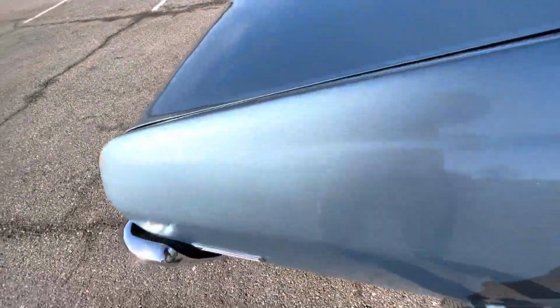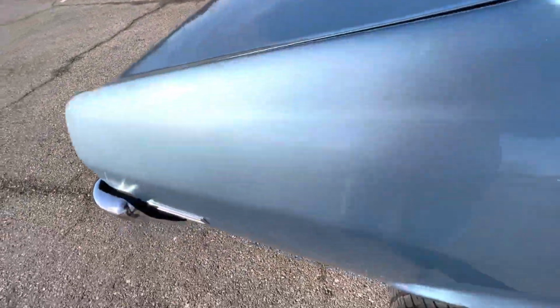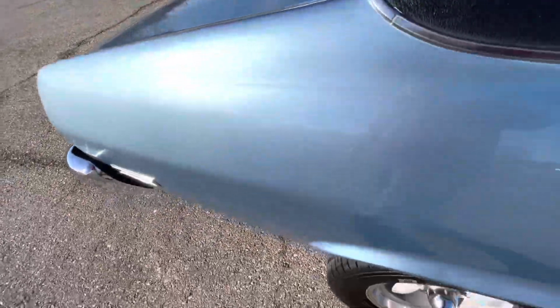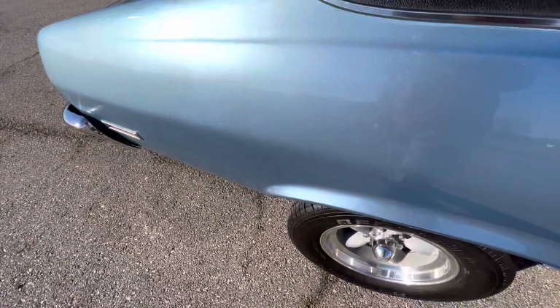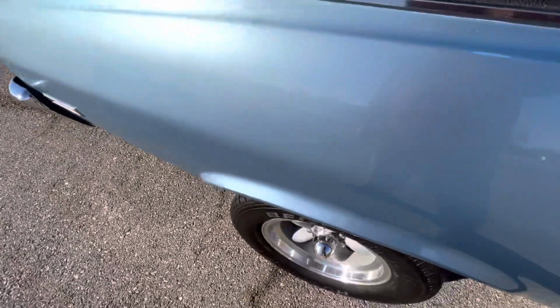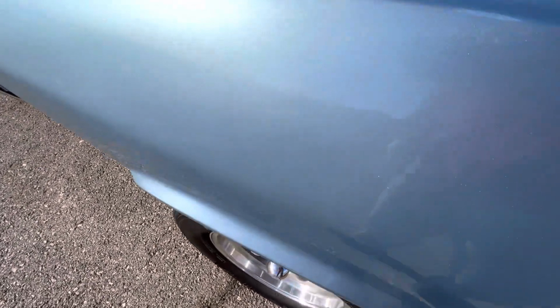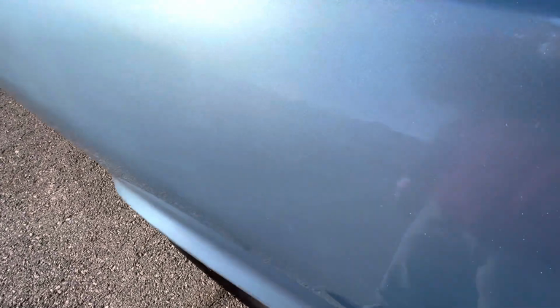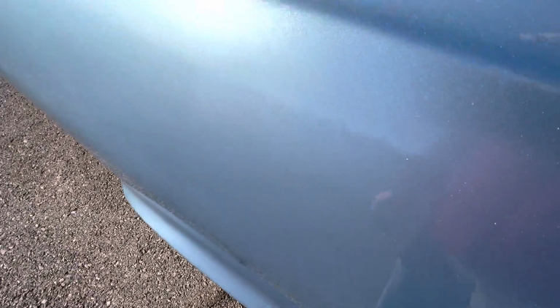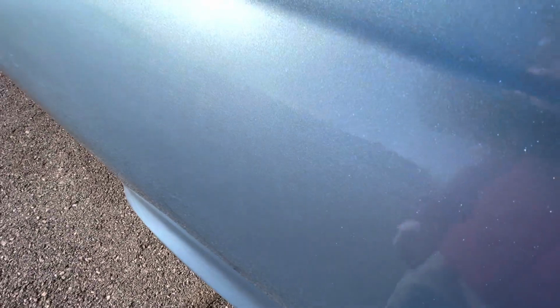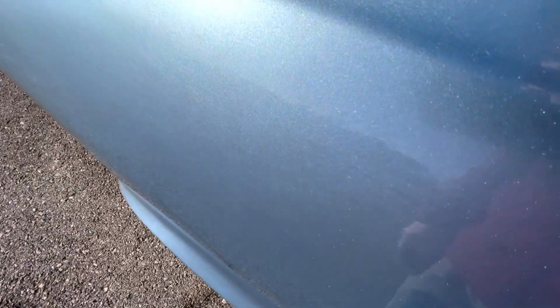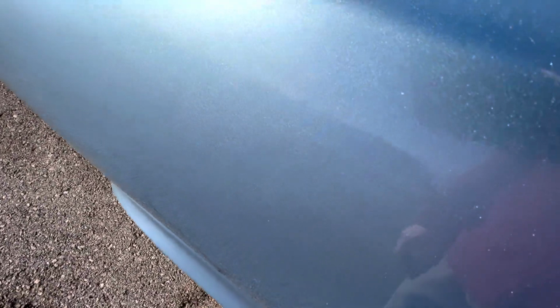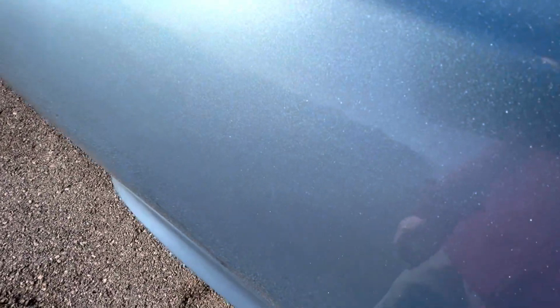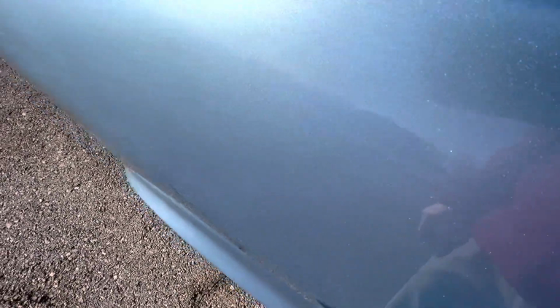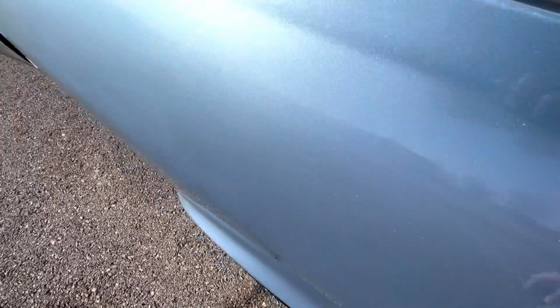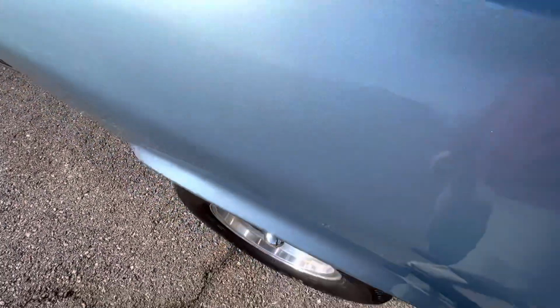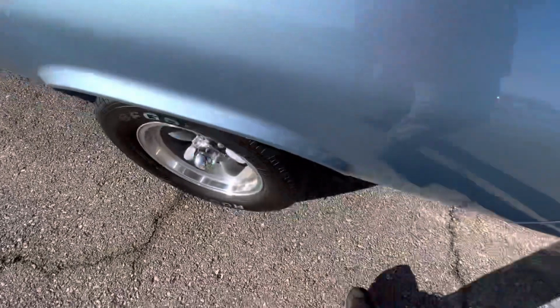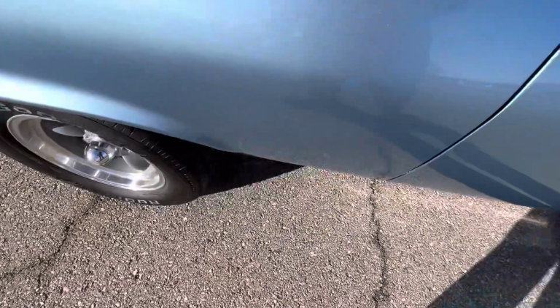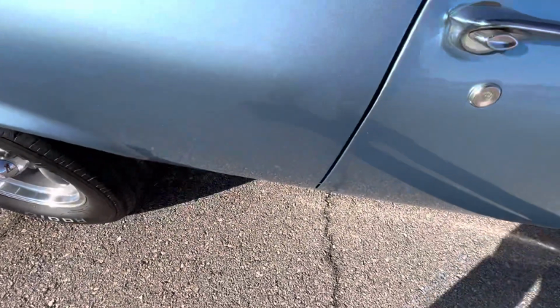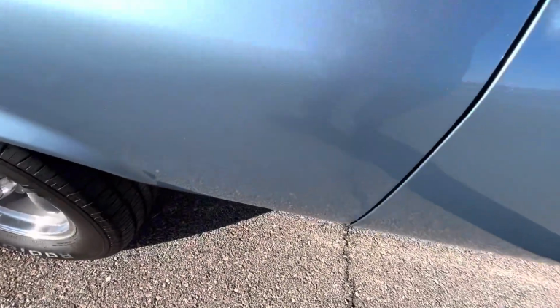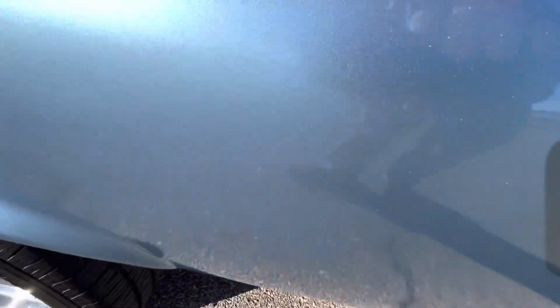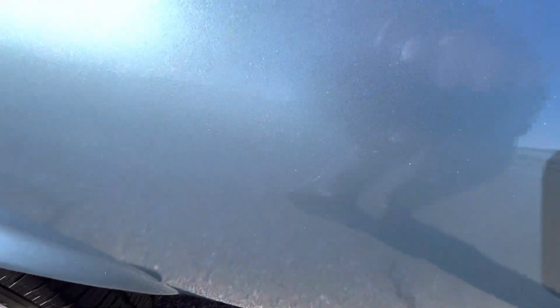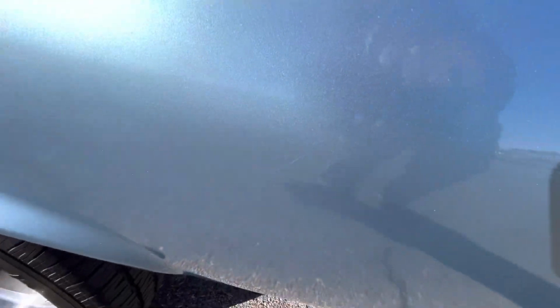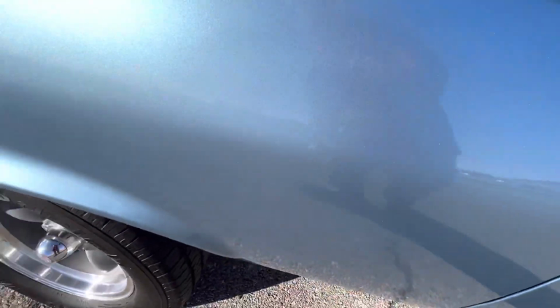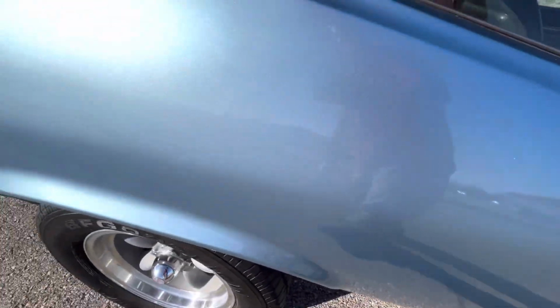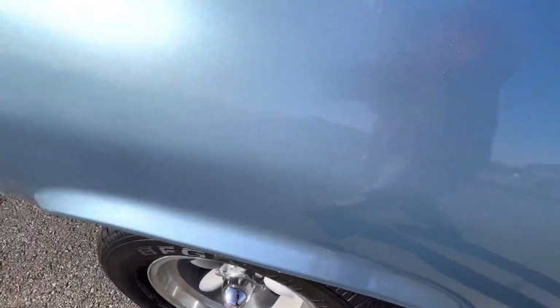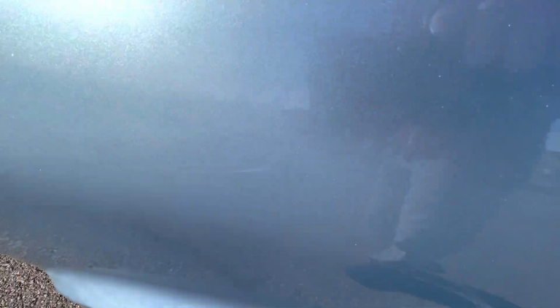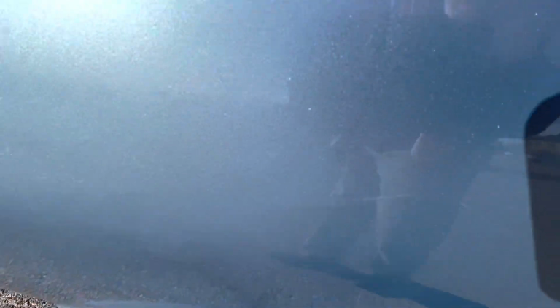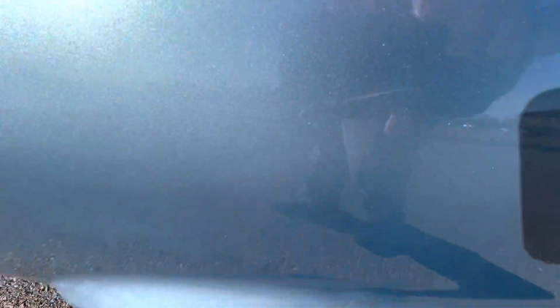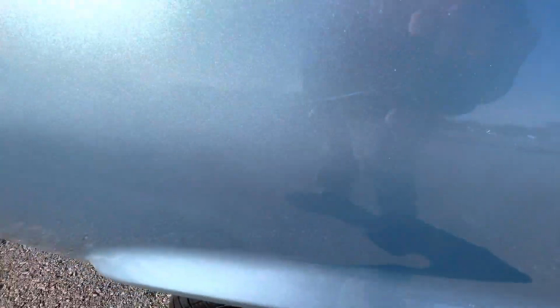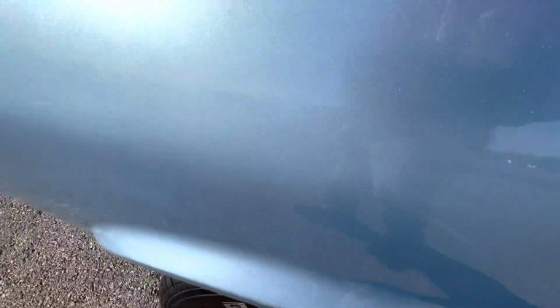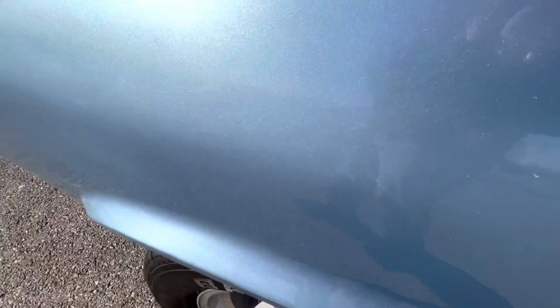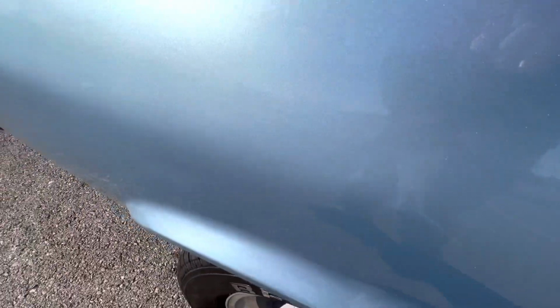Looking at the passenger side, you can really see all the metallic flake in the paint — looks really, really nice, especially when the sun's on it. There's a small scratch there and two small scratches here, pretty difficult to see.